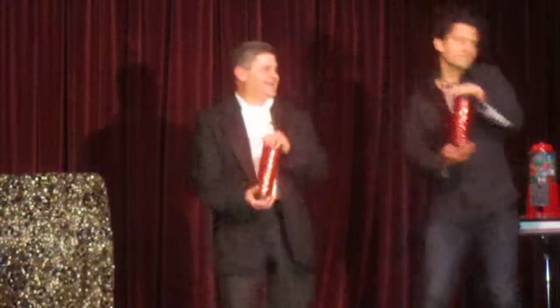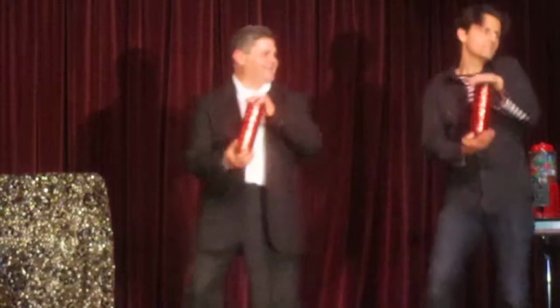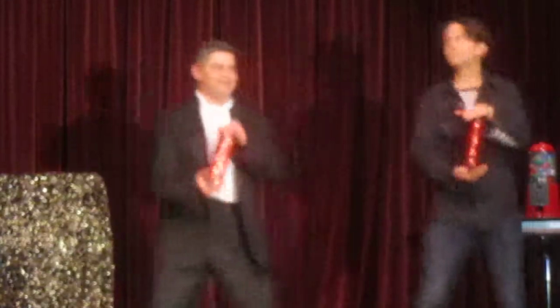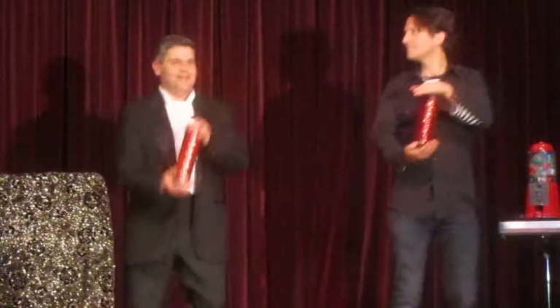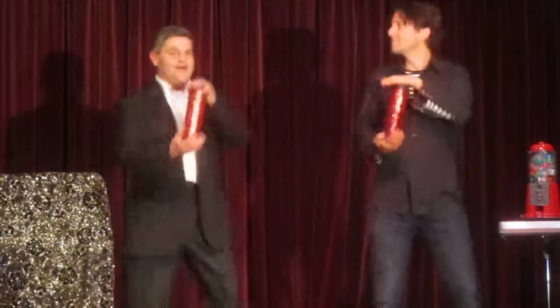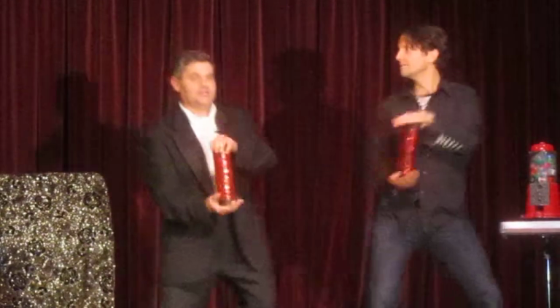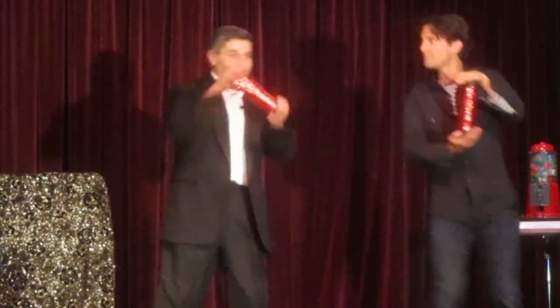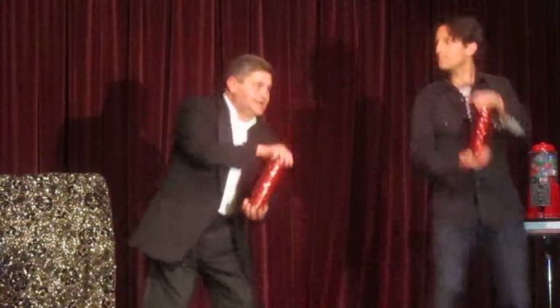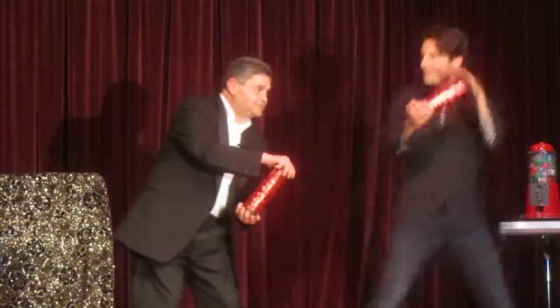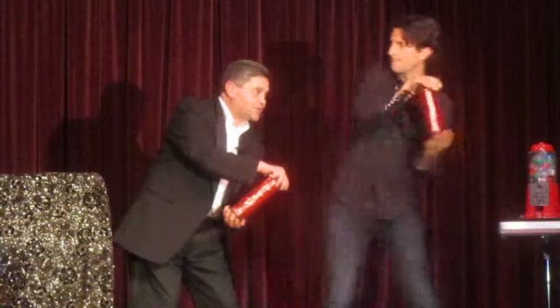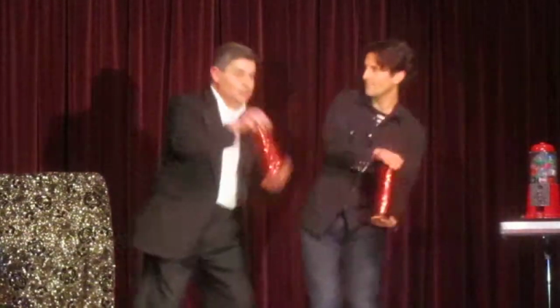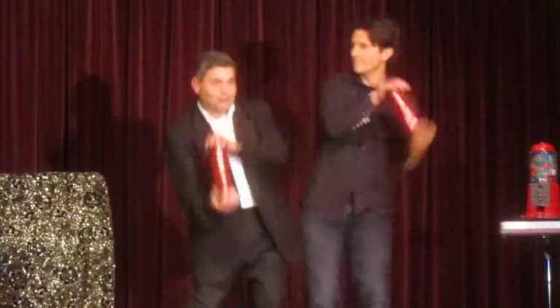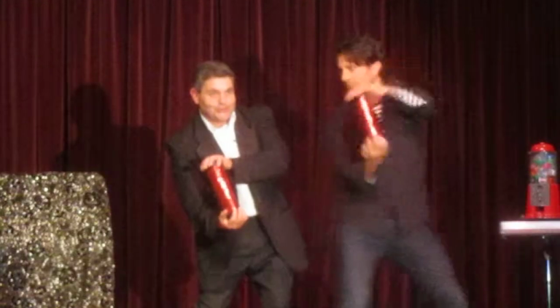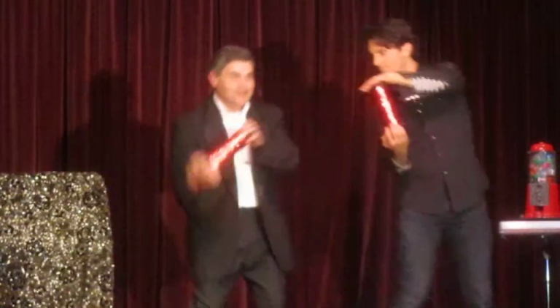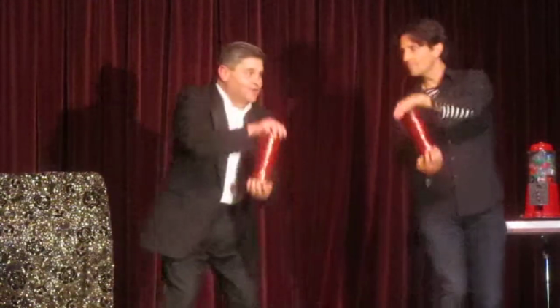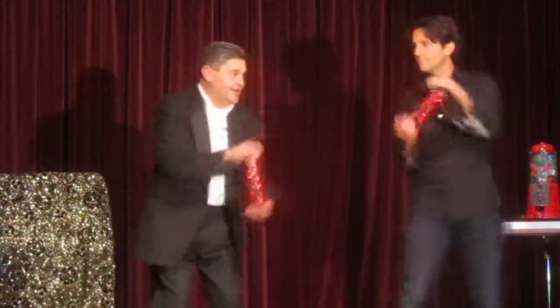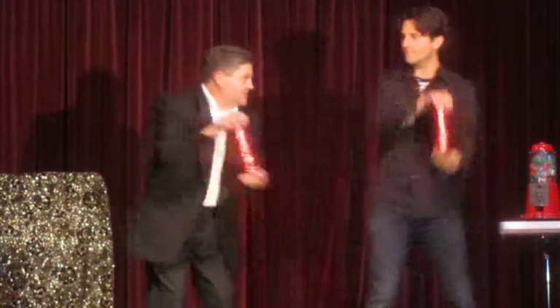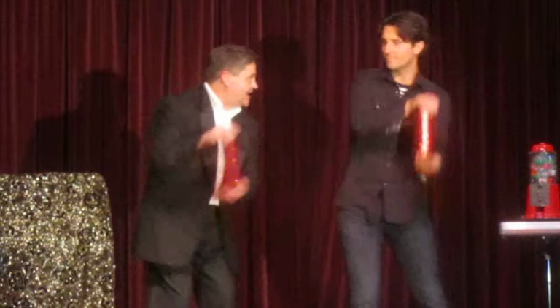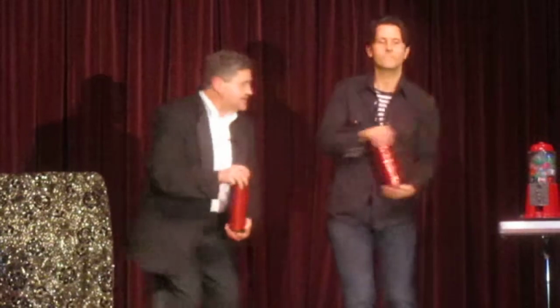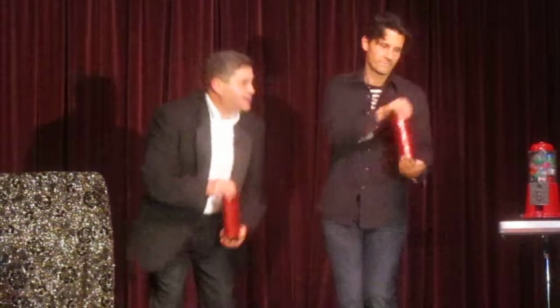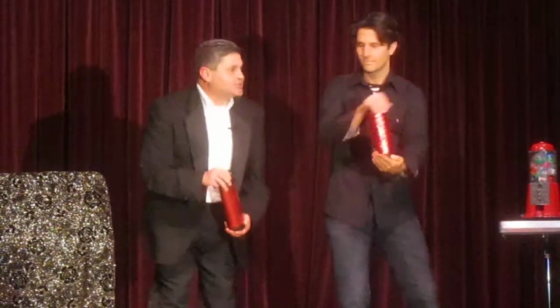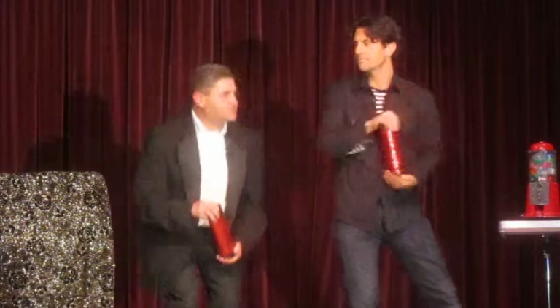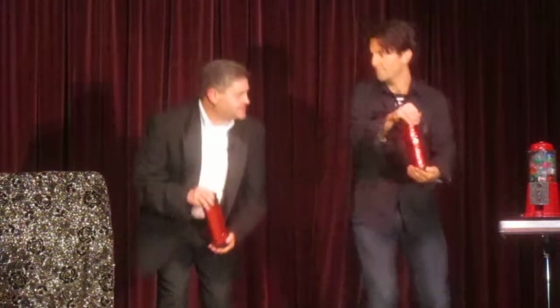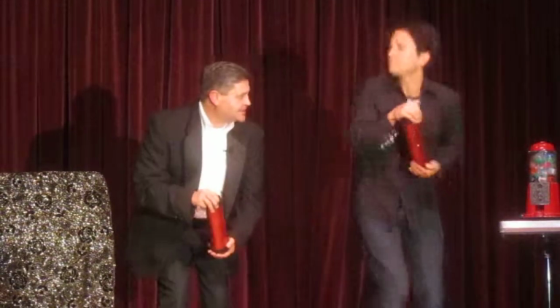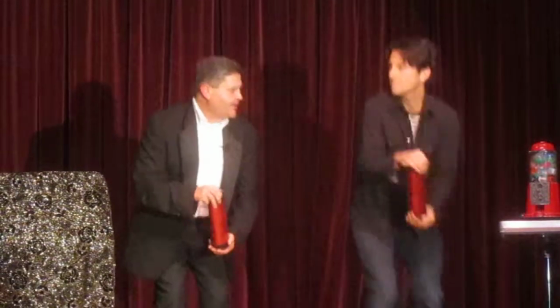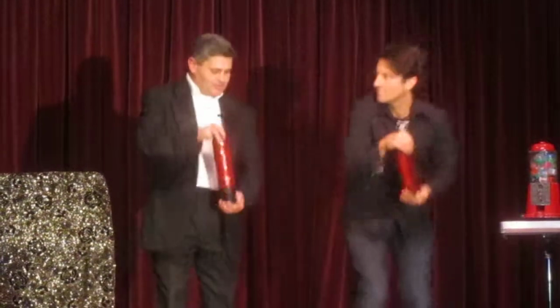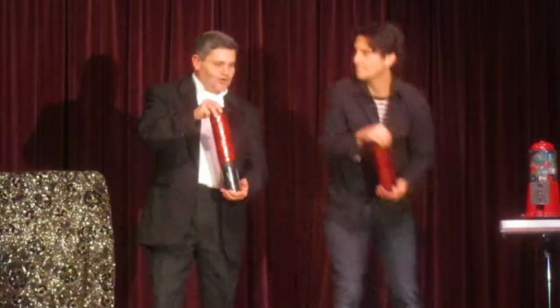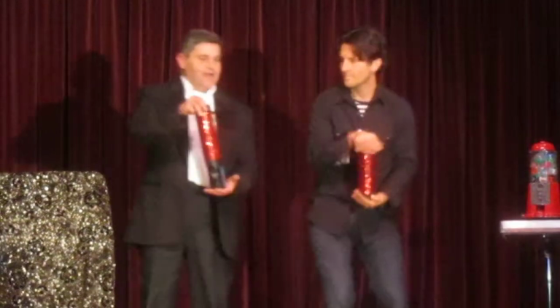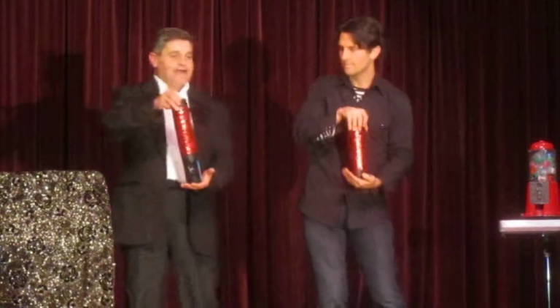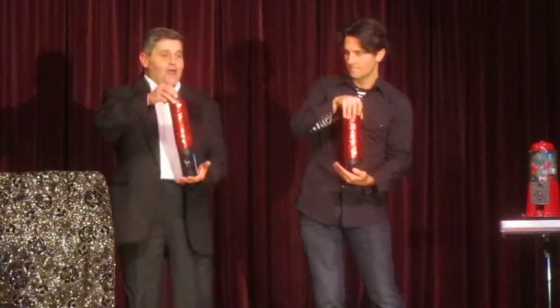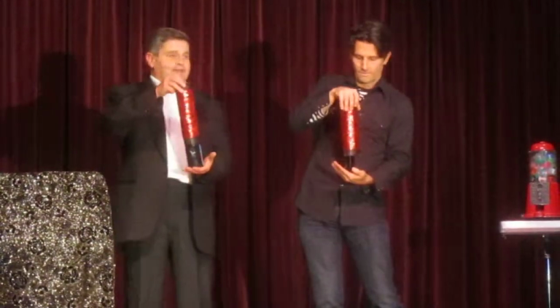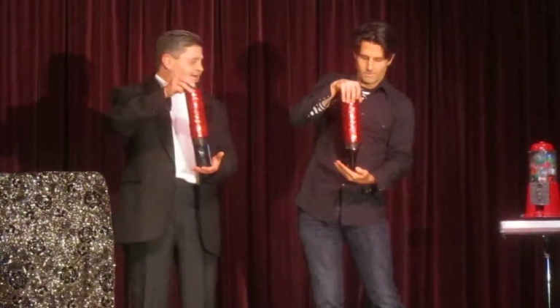Okay, ready? Now here's a real watch. One. Two. Three. Now shake it three times.